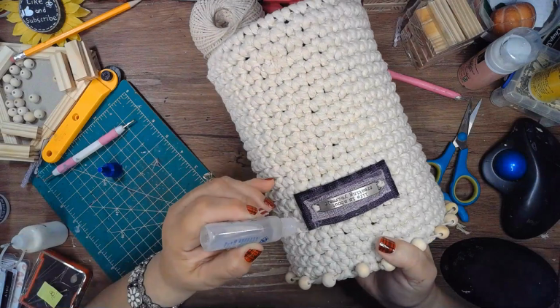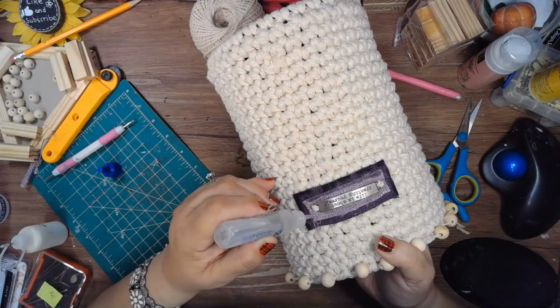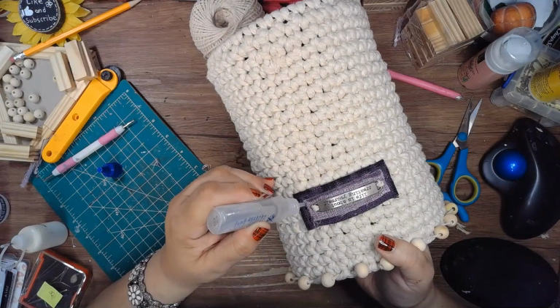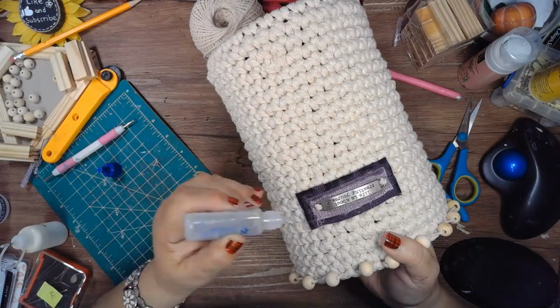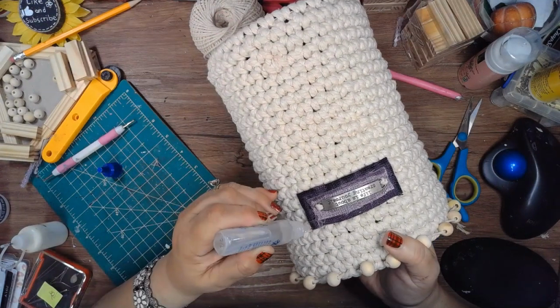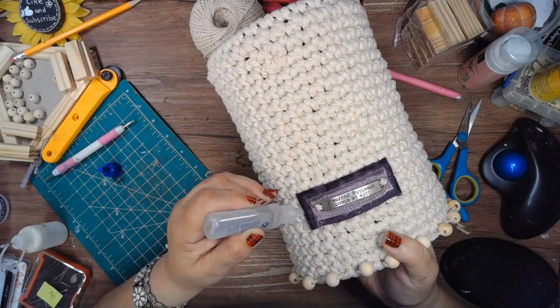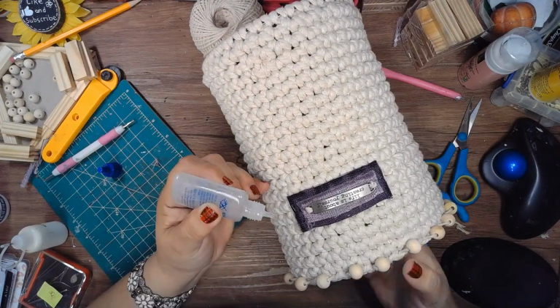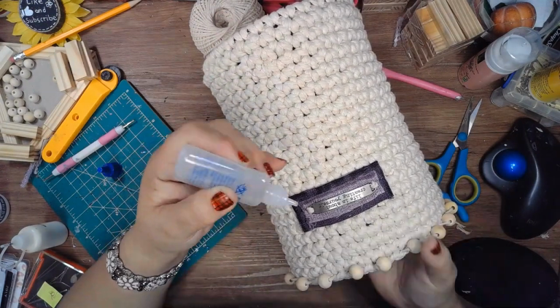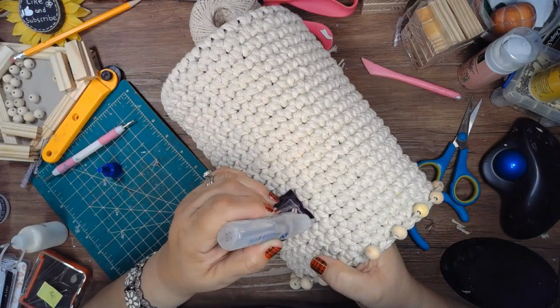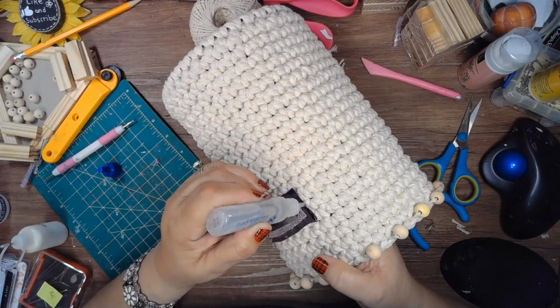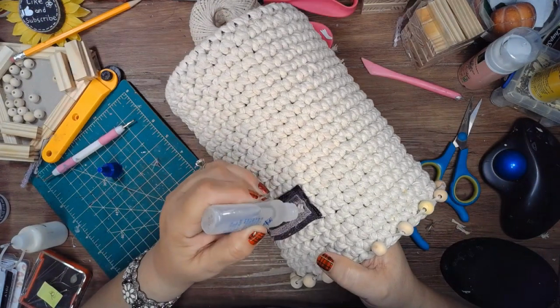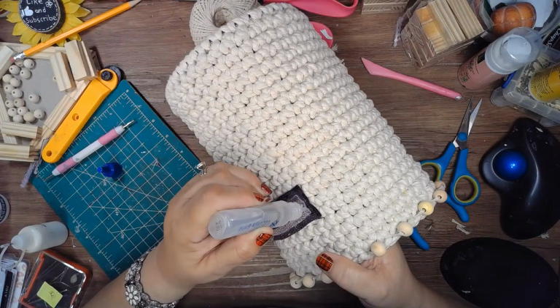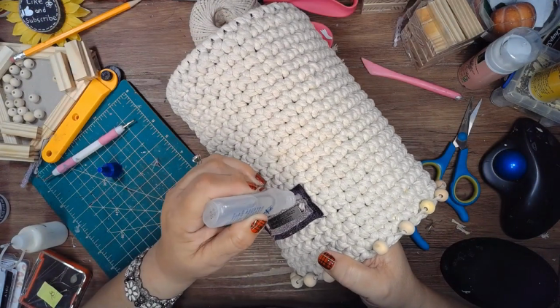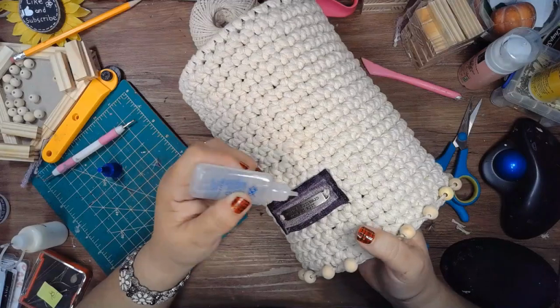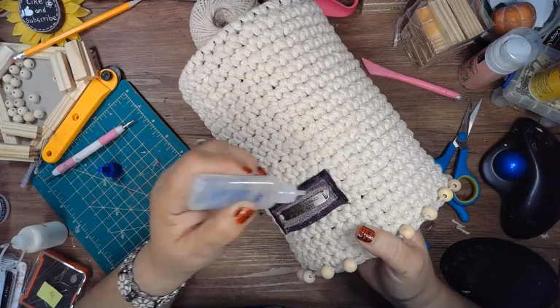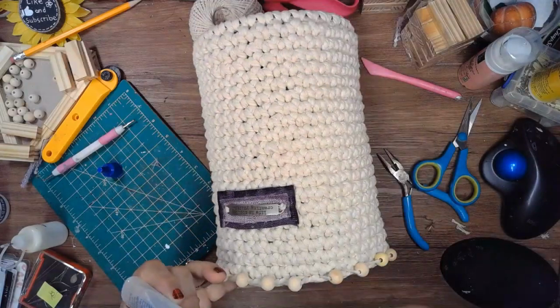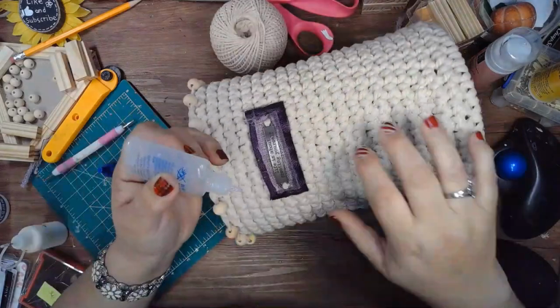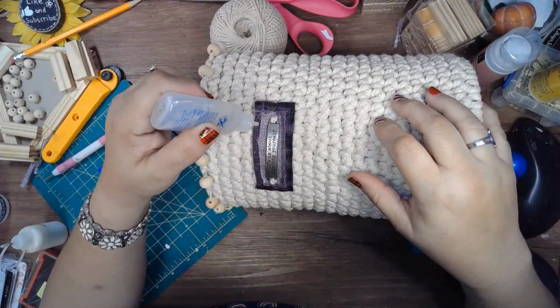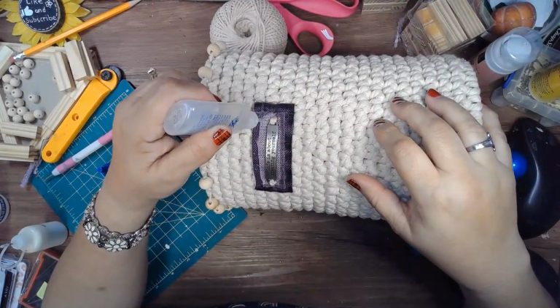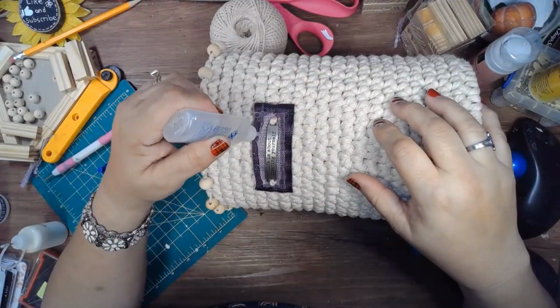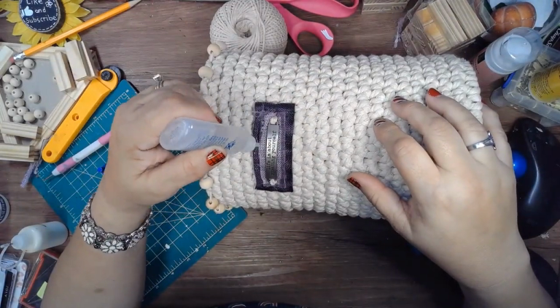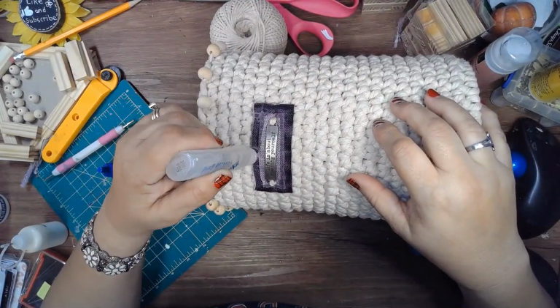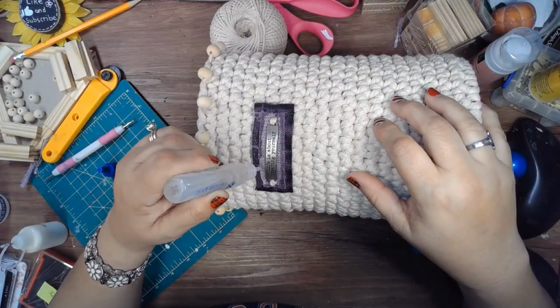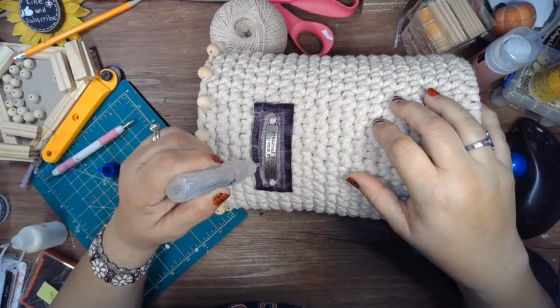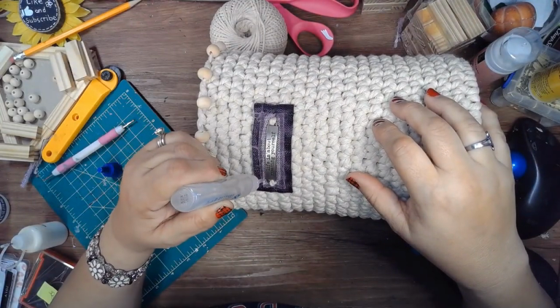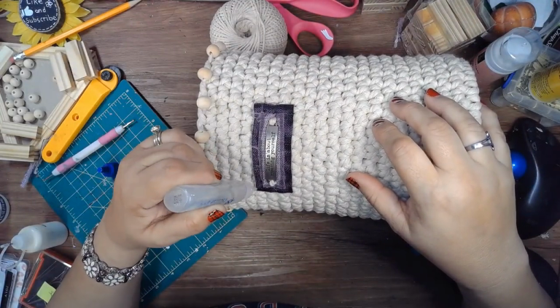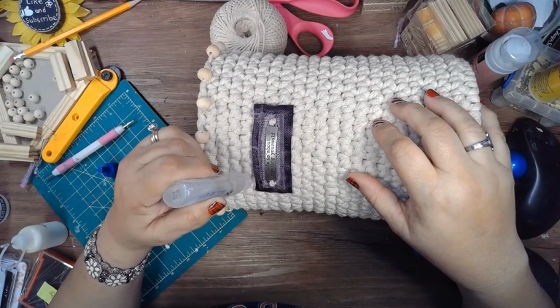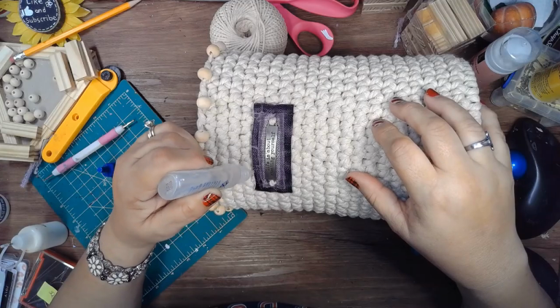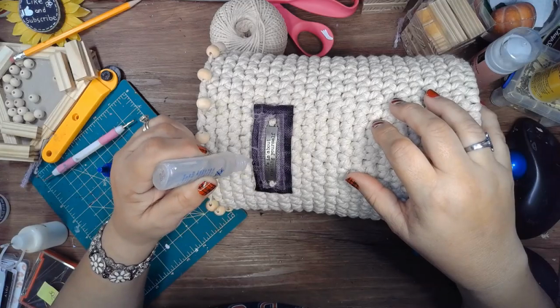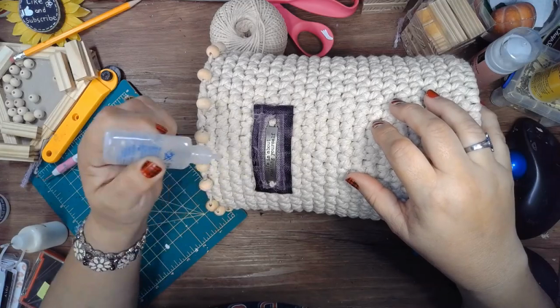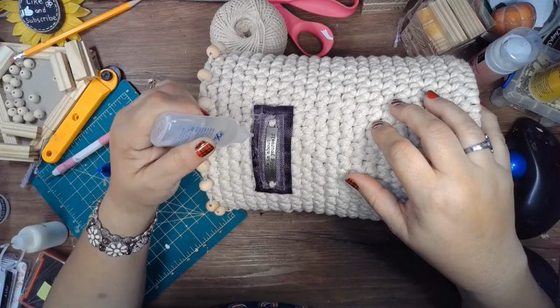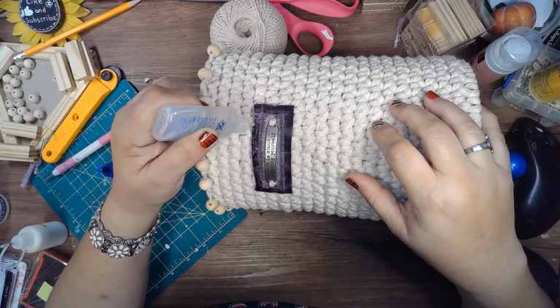I'm using some fray check around the edges so it doesn't fray too much — it was coming apart a little bit. With this fray check it won't fray.